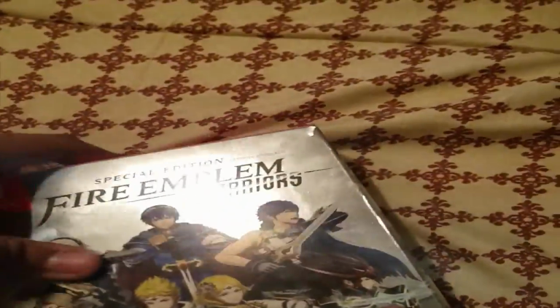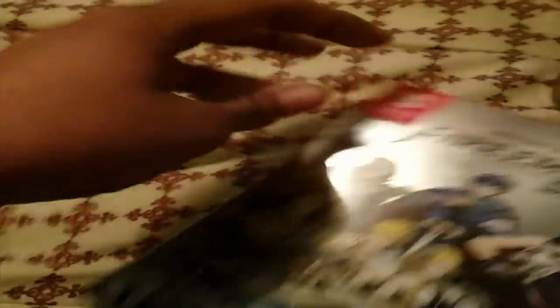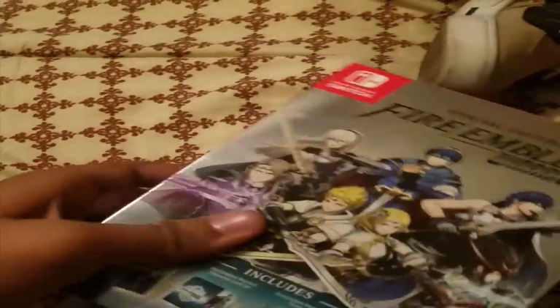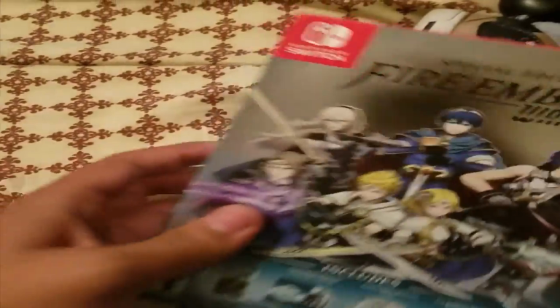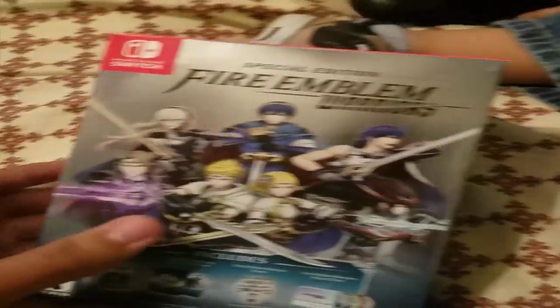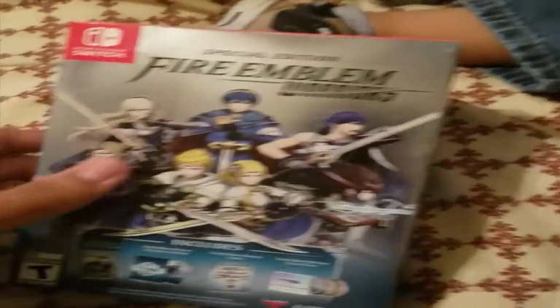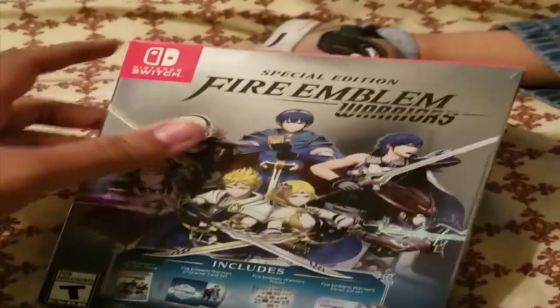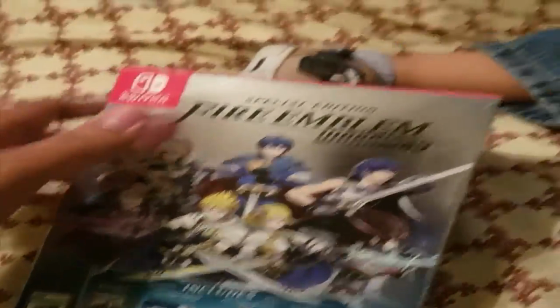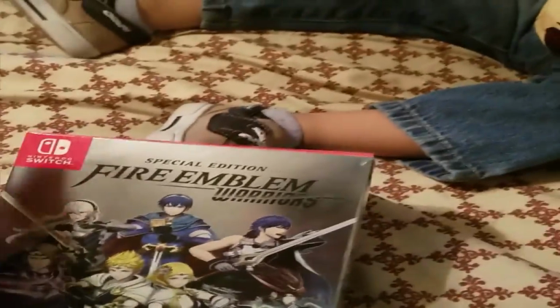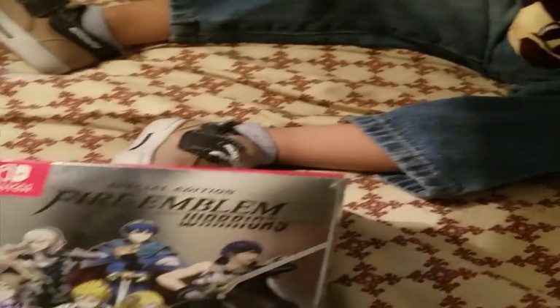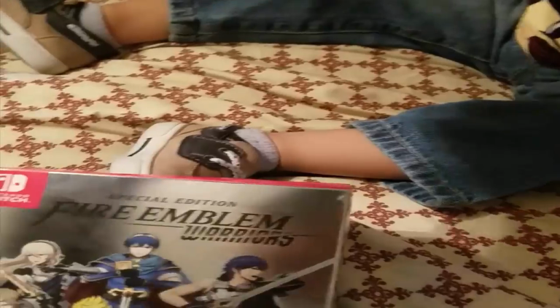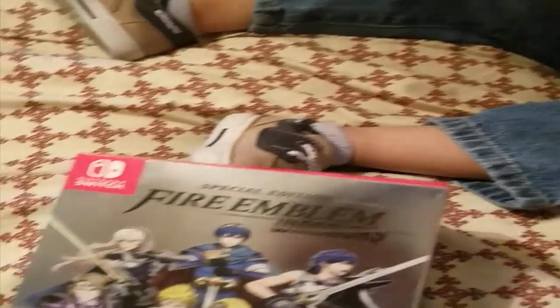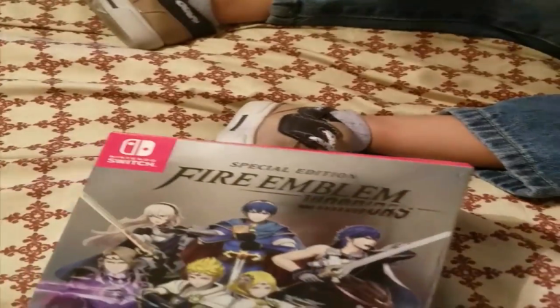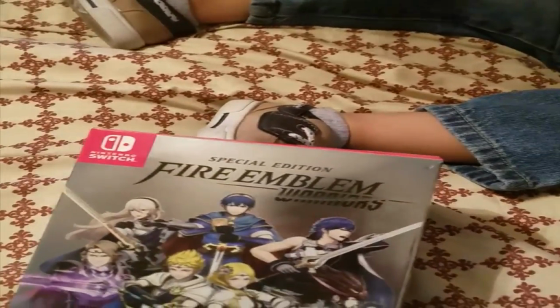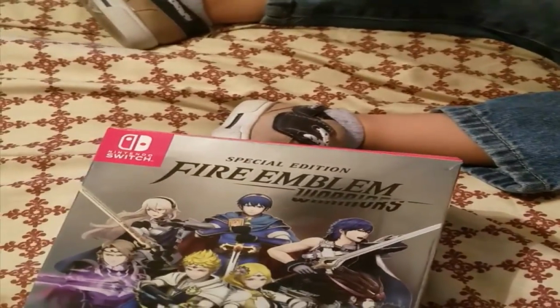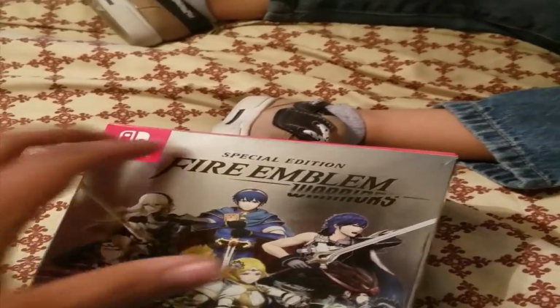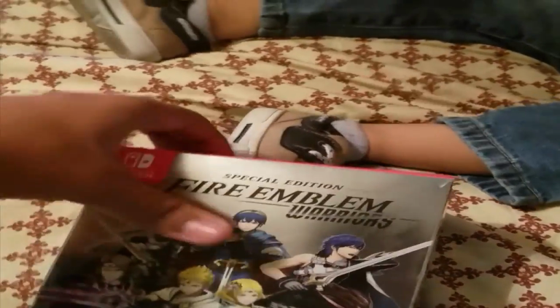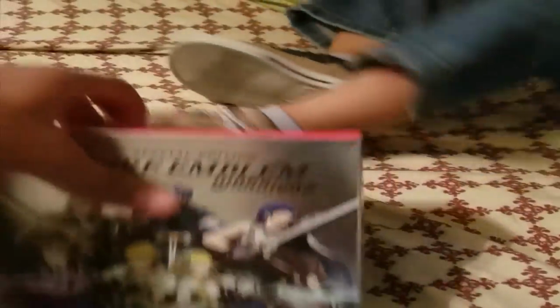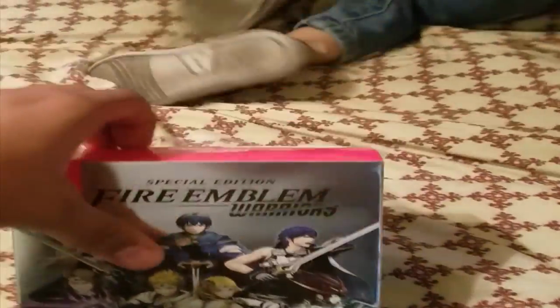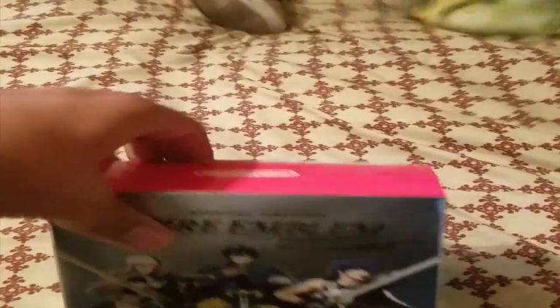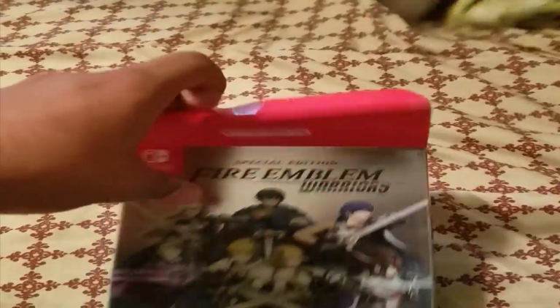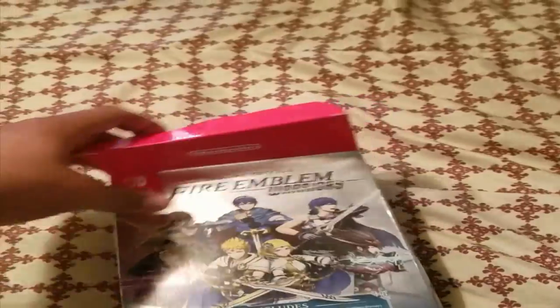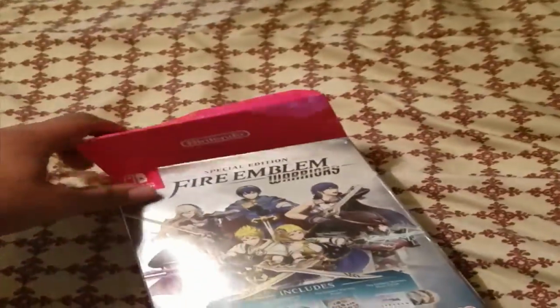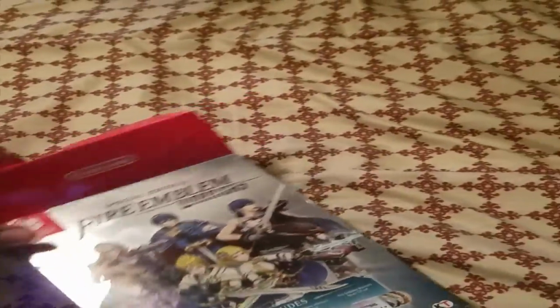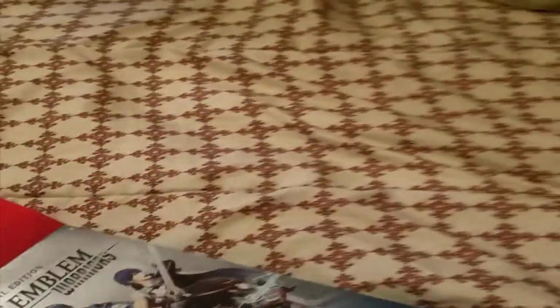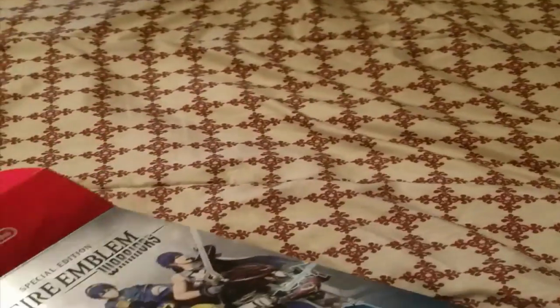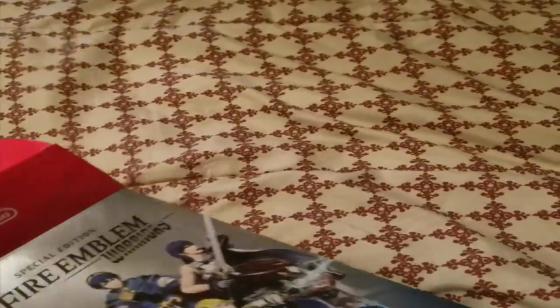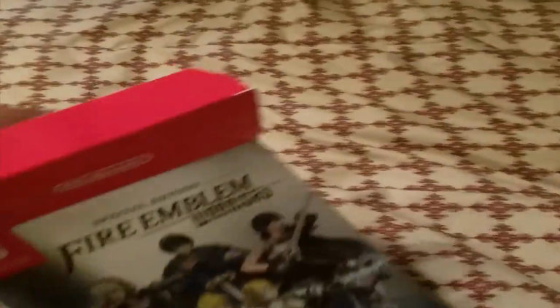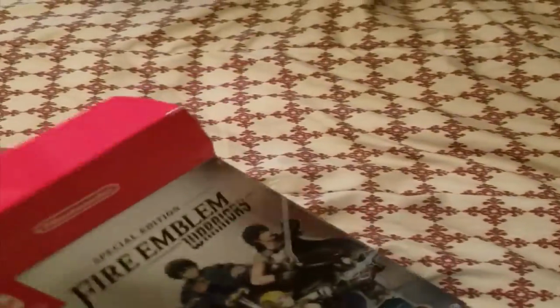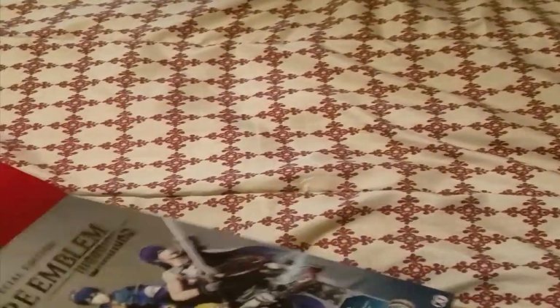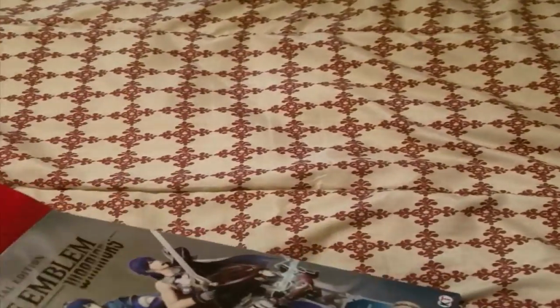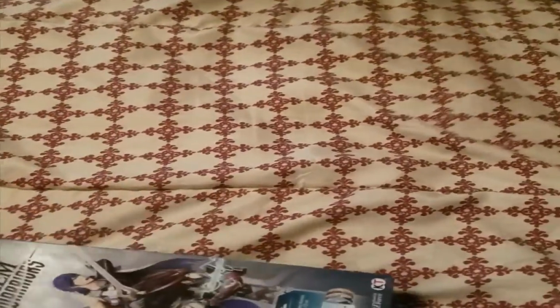Jacob, if you will assist me here, go ahead and open this. Don't give me the remote — open the box. You wanted to play with it earlier. Oh no, he's walking away. He doesn't want to be a part of this. Okay, so let's see what we pull out of here first.